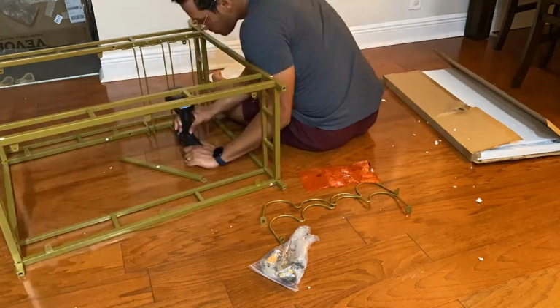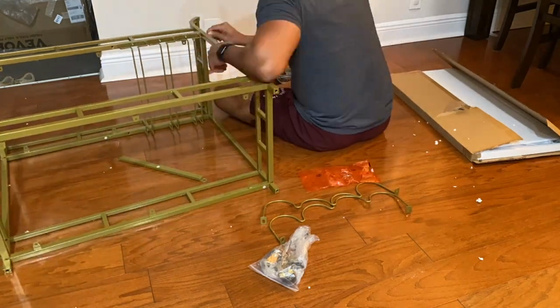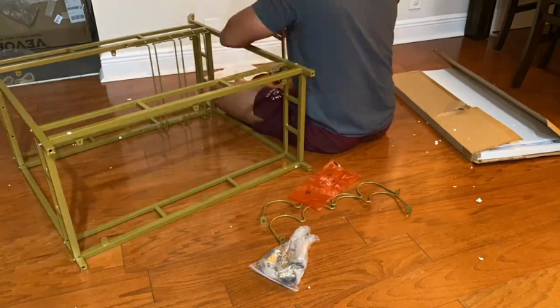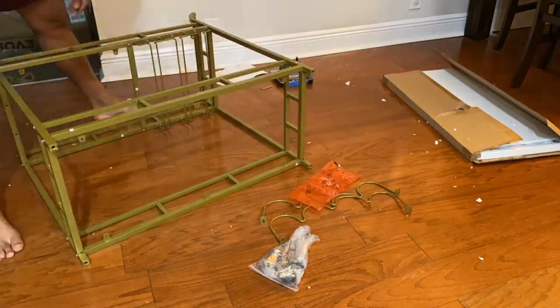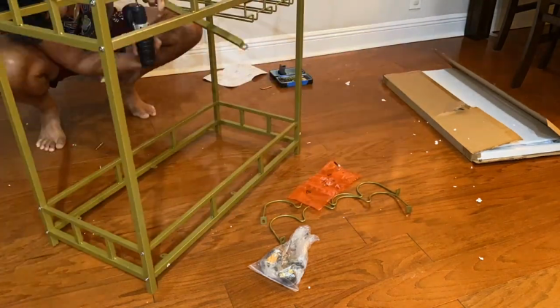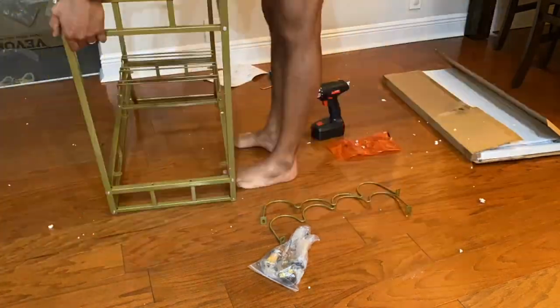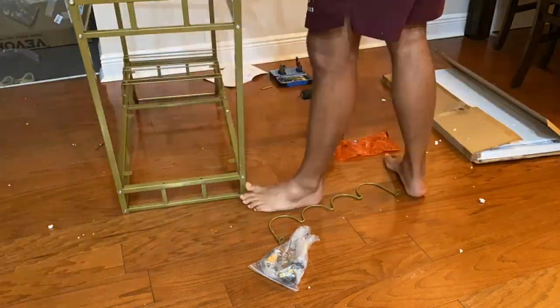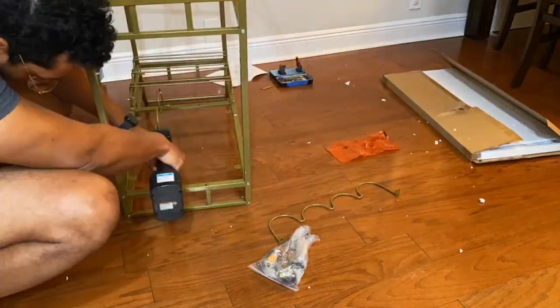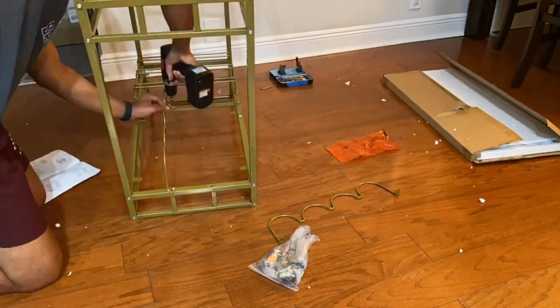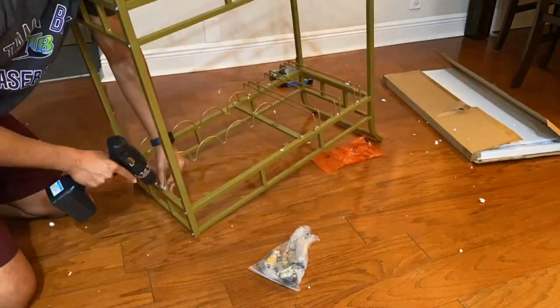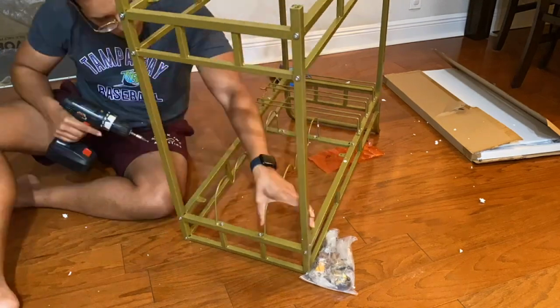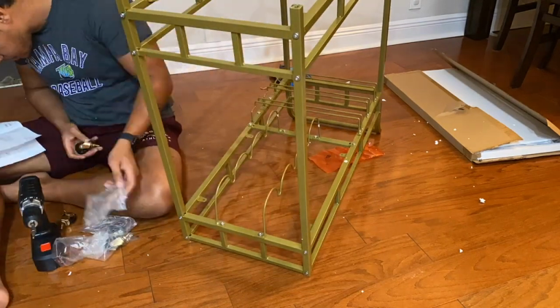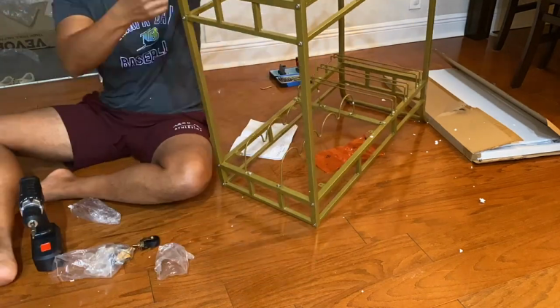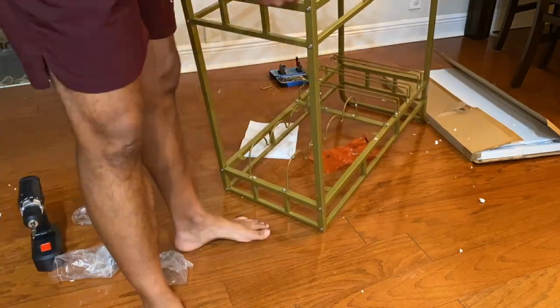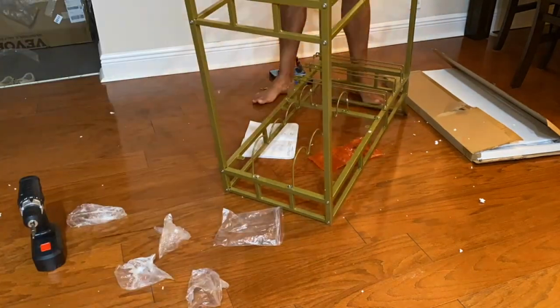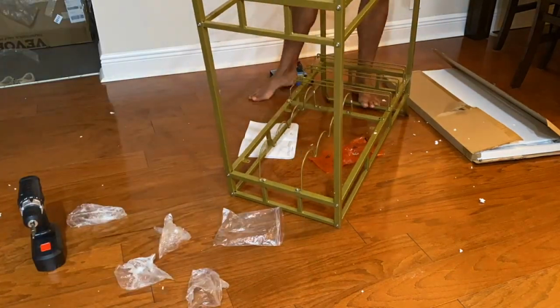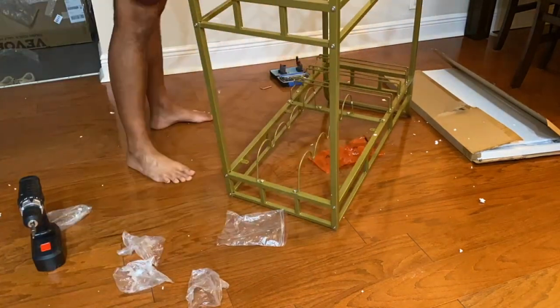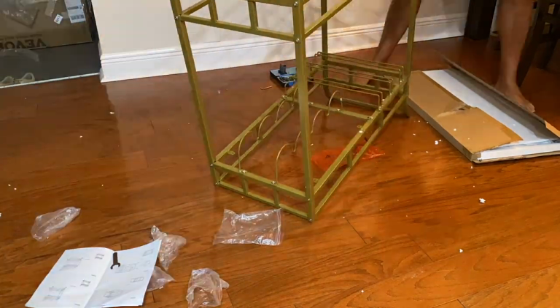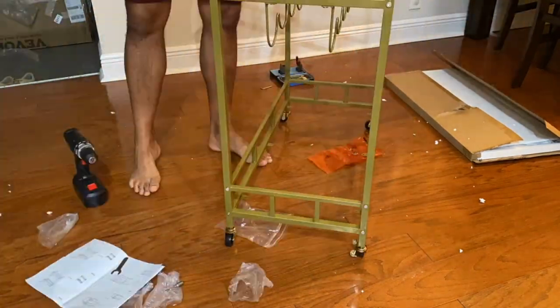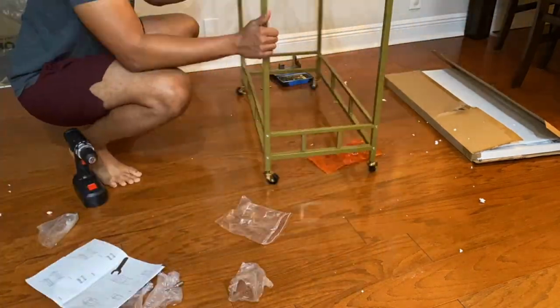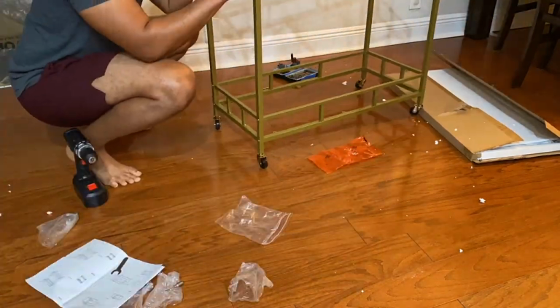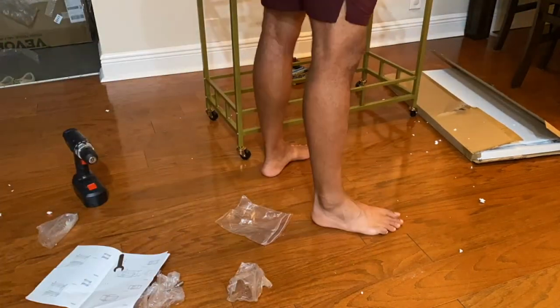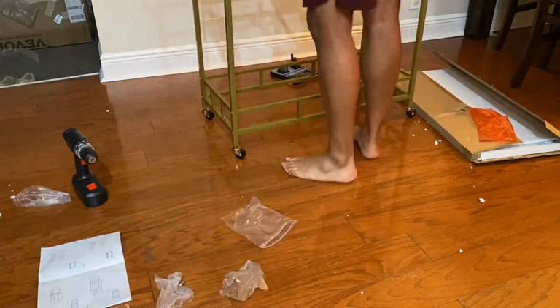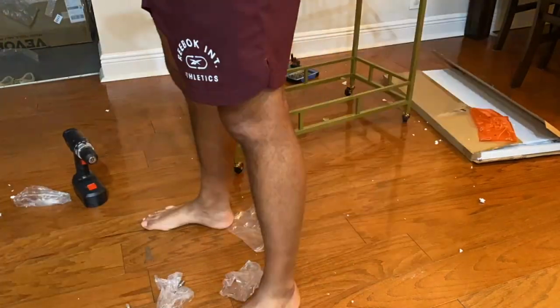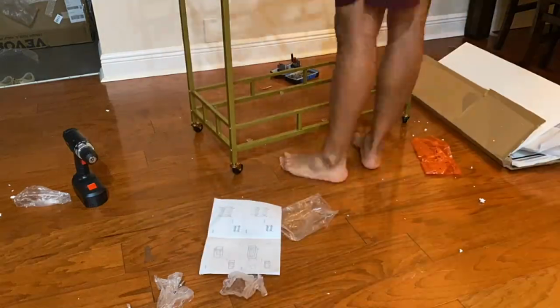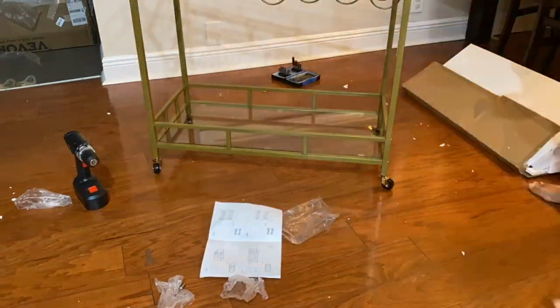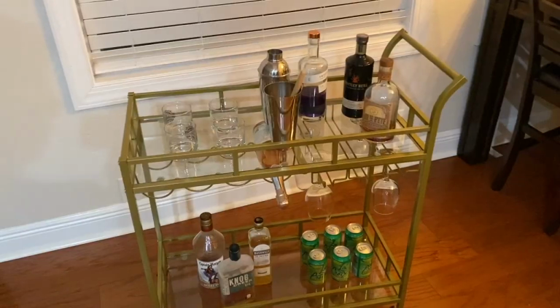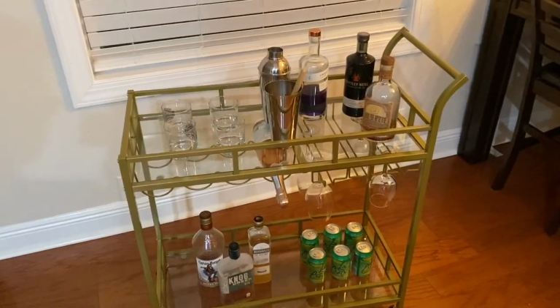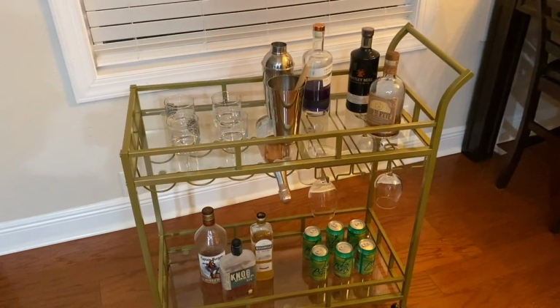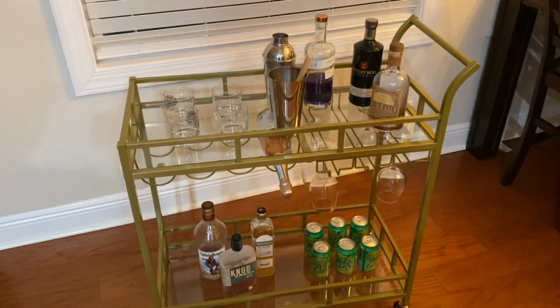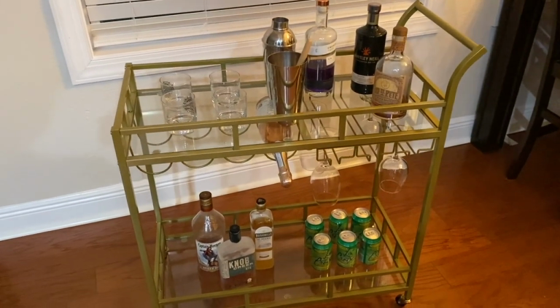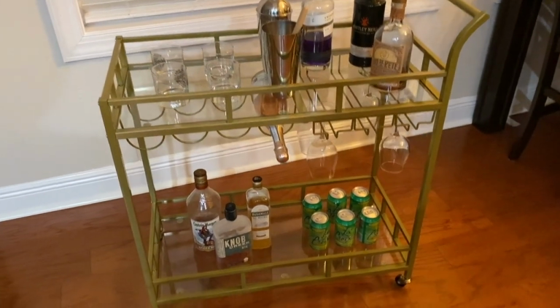Here's a time-lapse of me putting it together. It was pretty simple. I did use a drill, and that made it go by a lot quicker, but it does come with all the tools and everything you need.